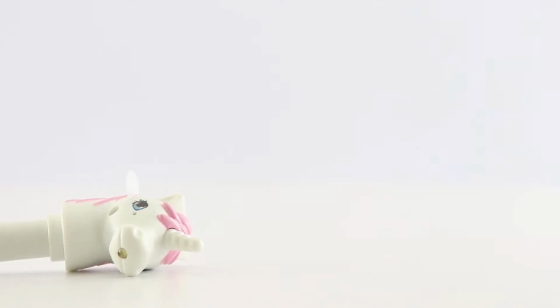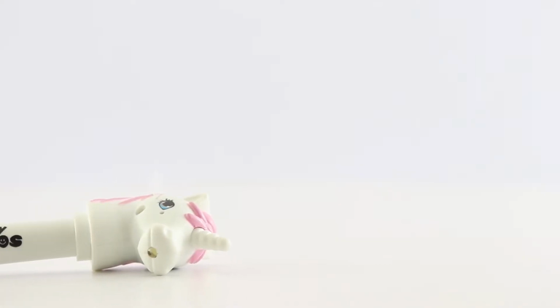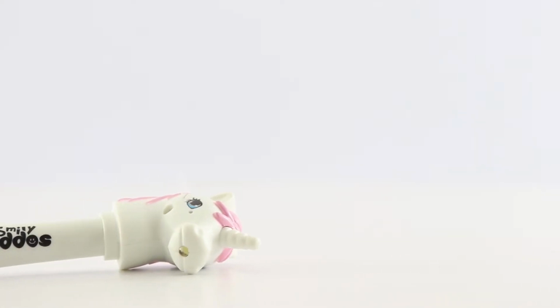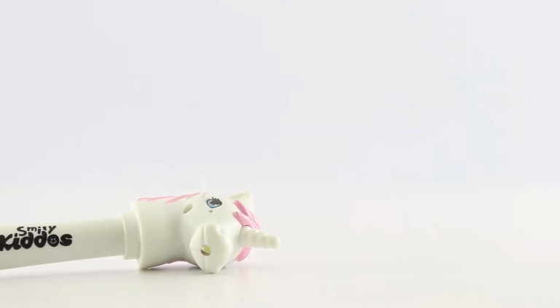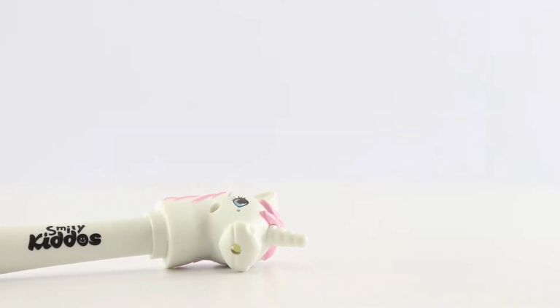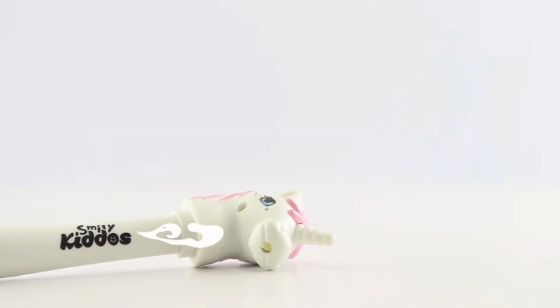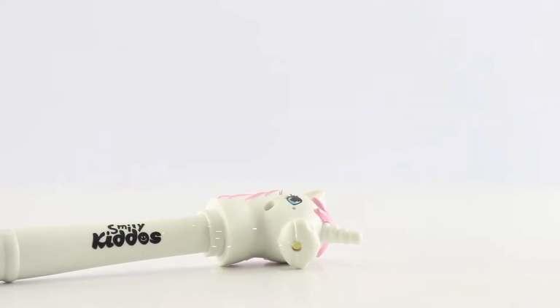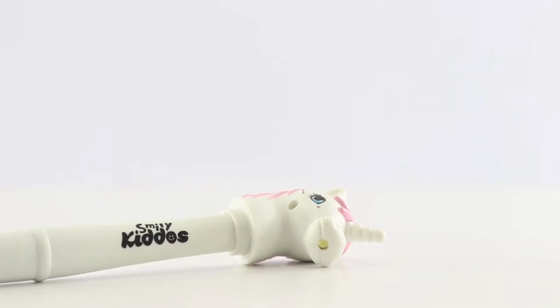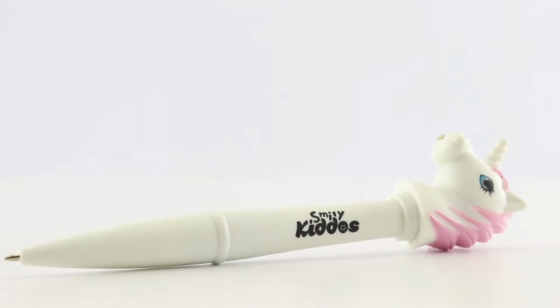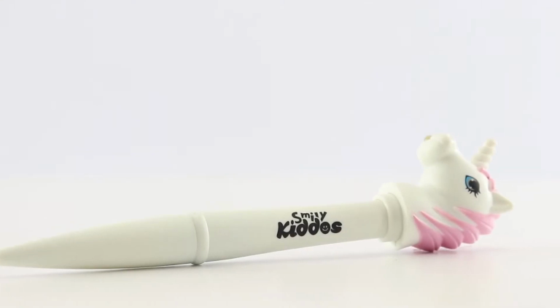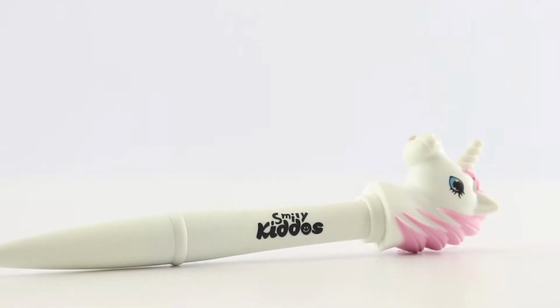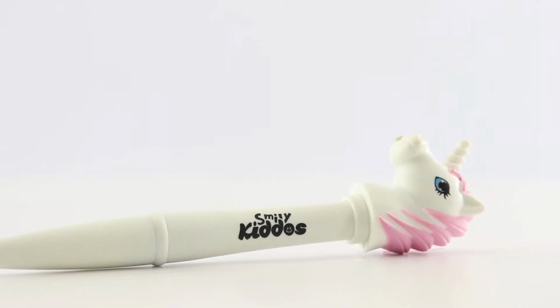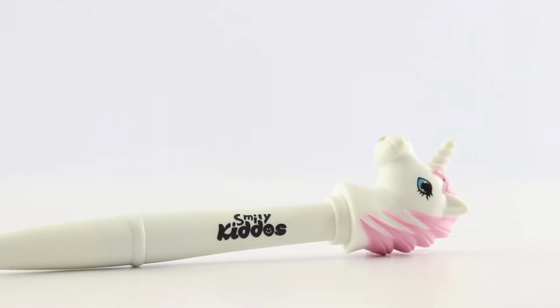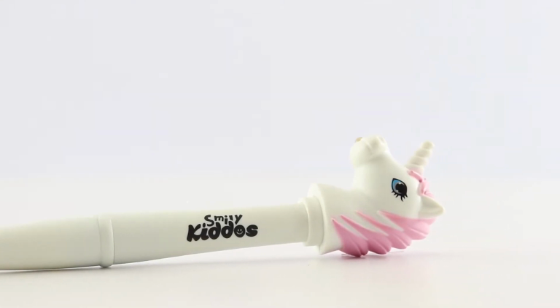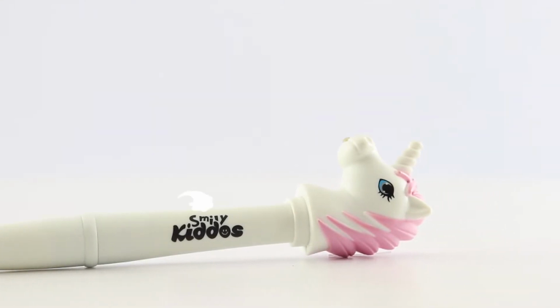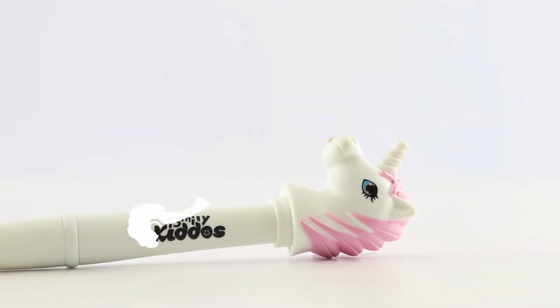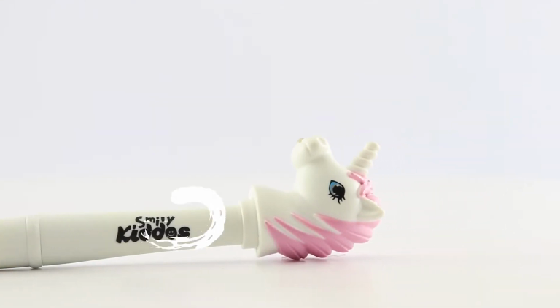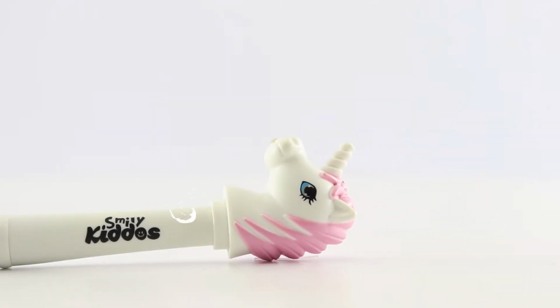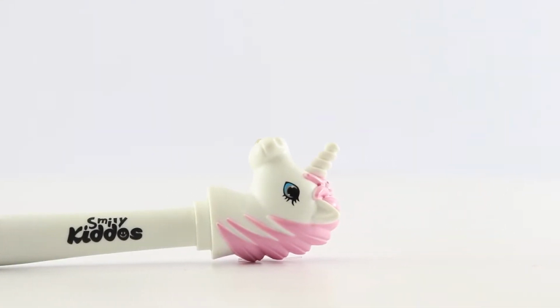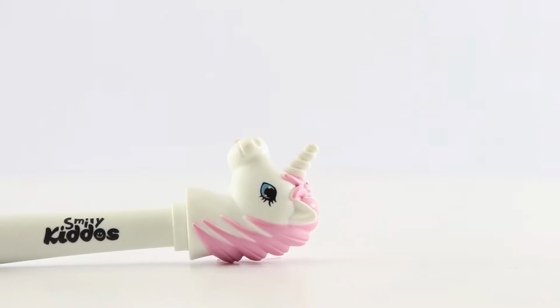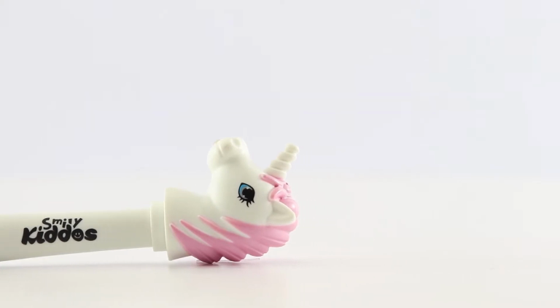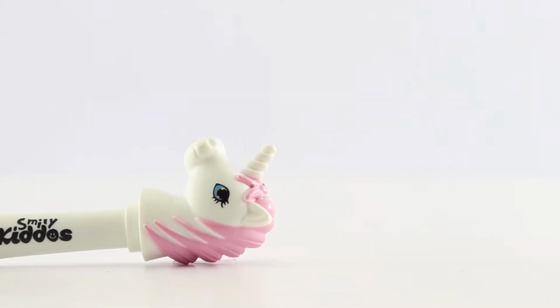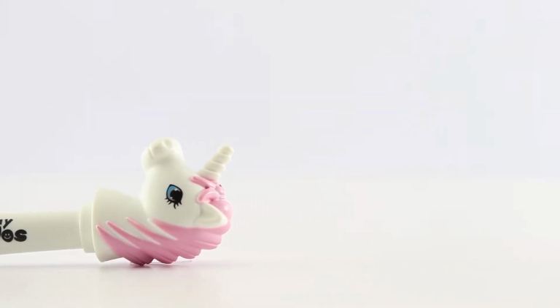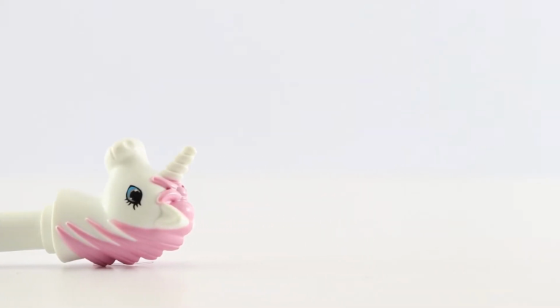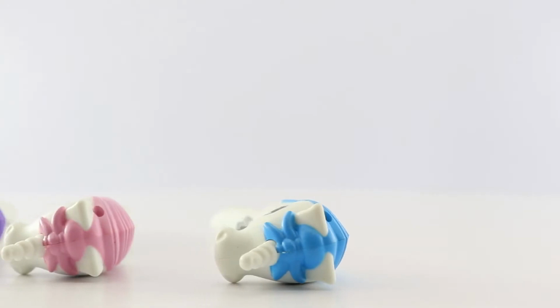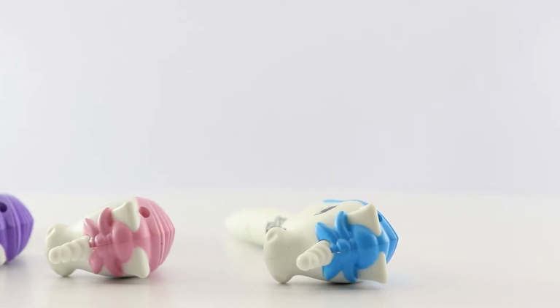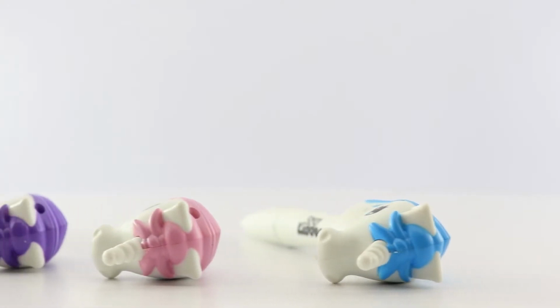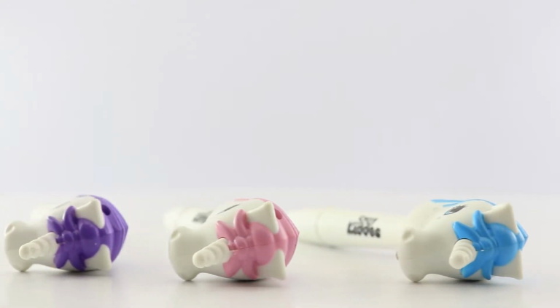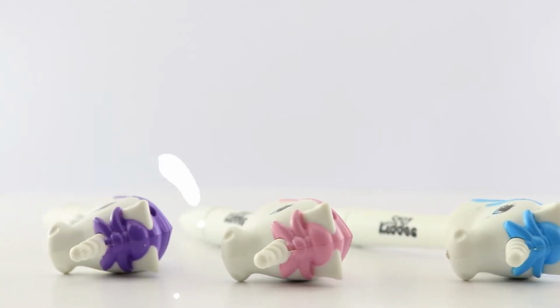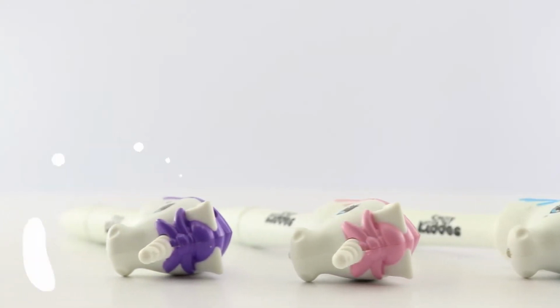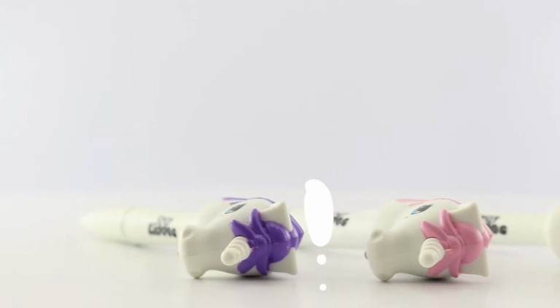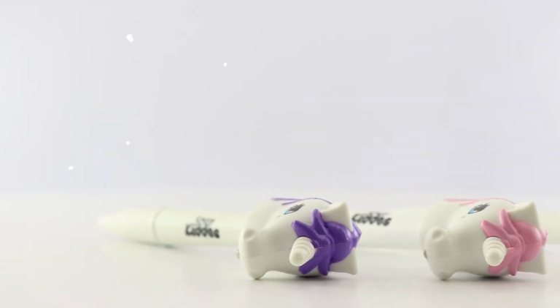The Smiley Kiddos logo is imprinted on these ball pens. The material used to make these ball pens is high quality plastic, which makes the pen pretty much durable. Coming to the additional features of this pen —